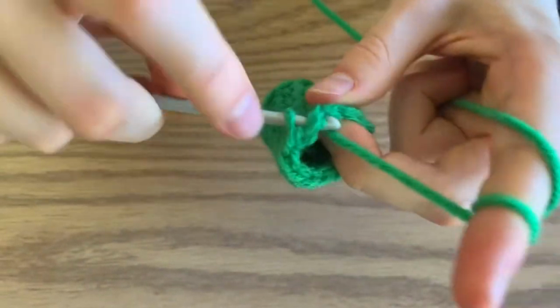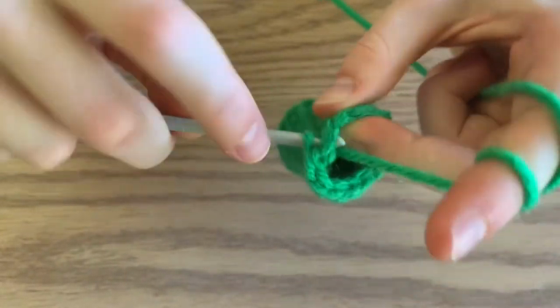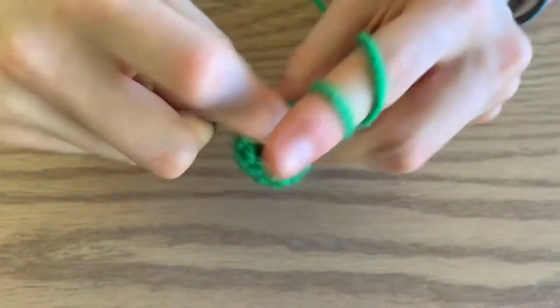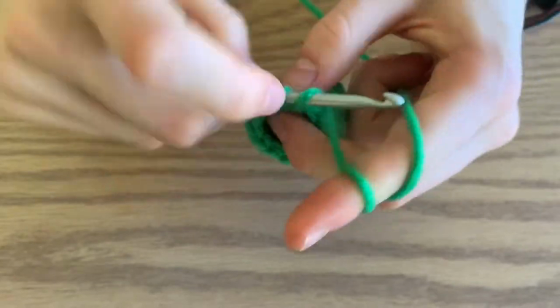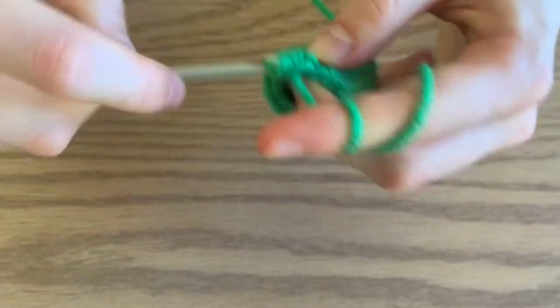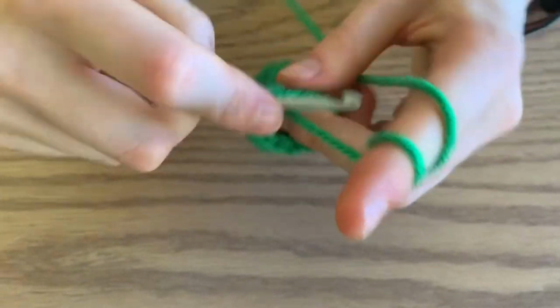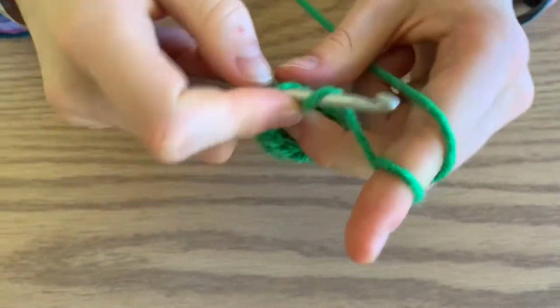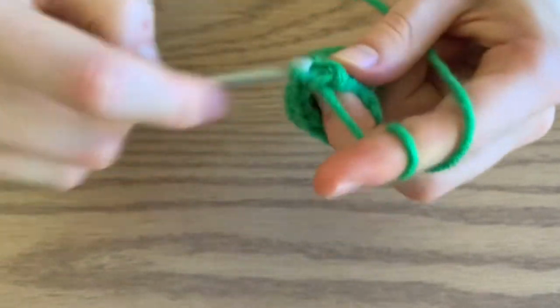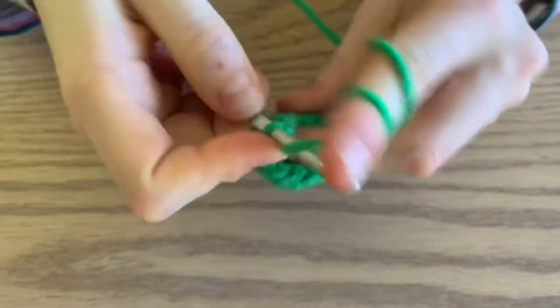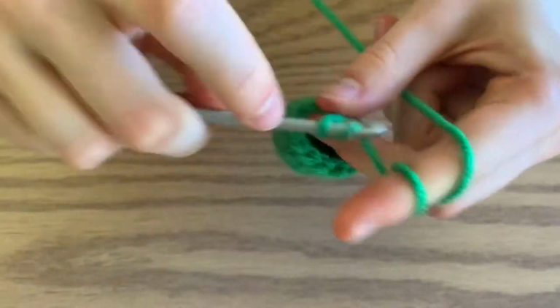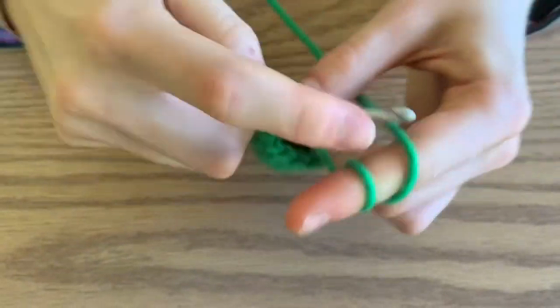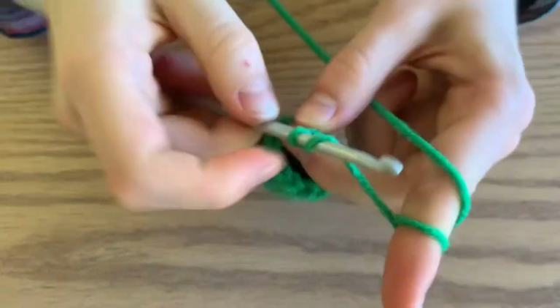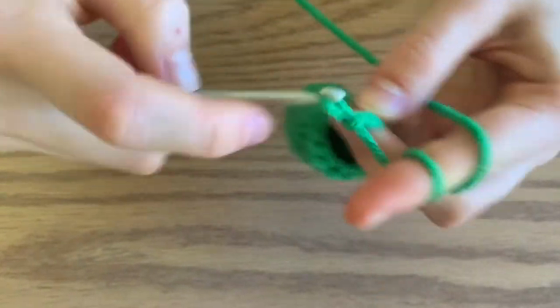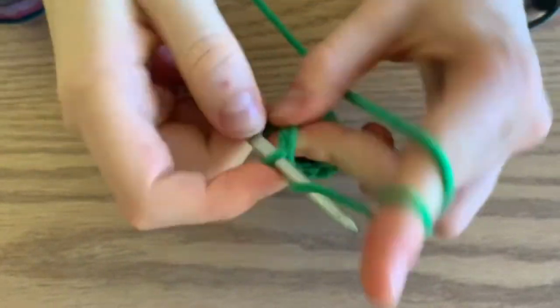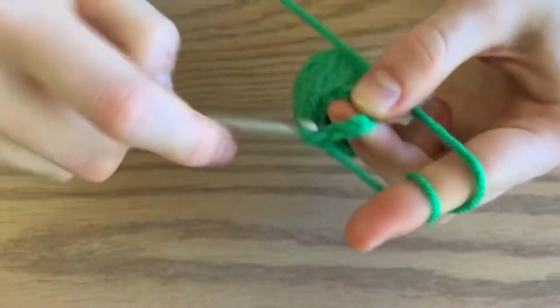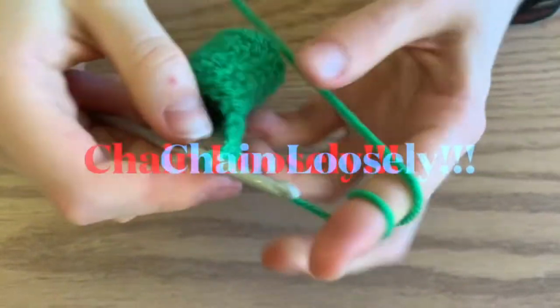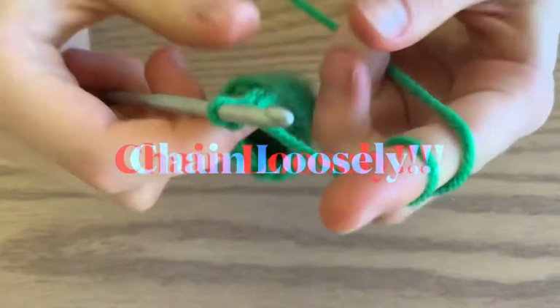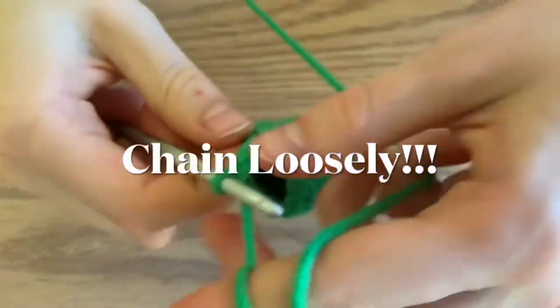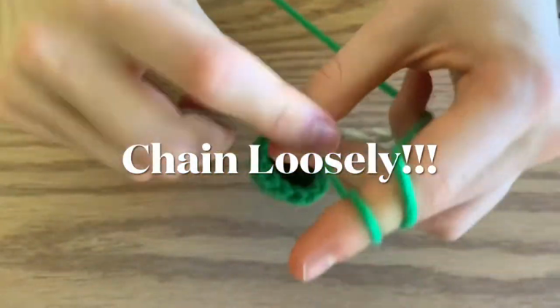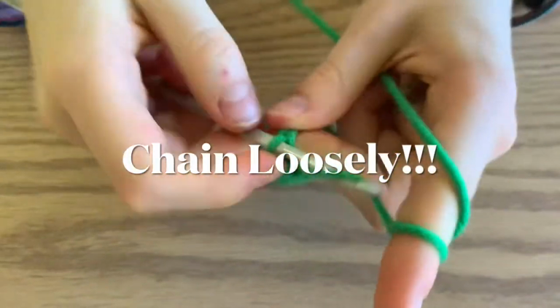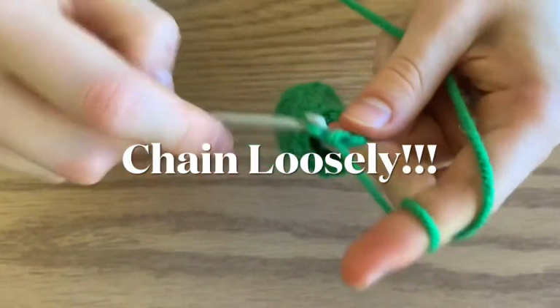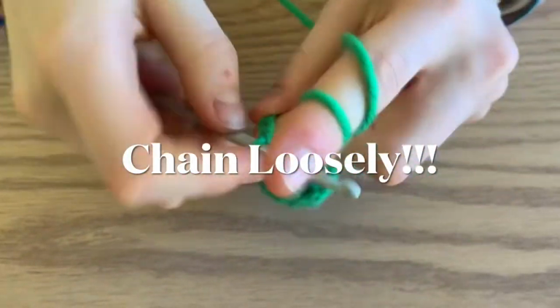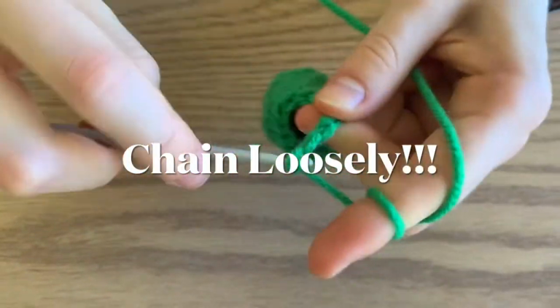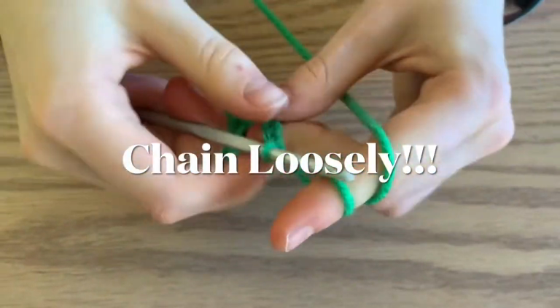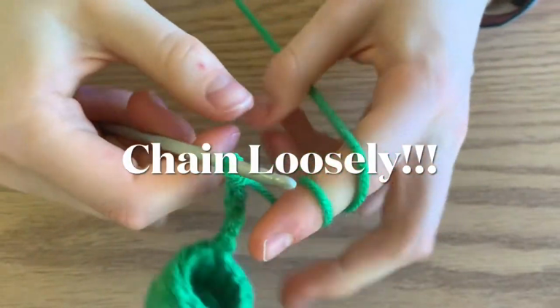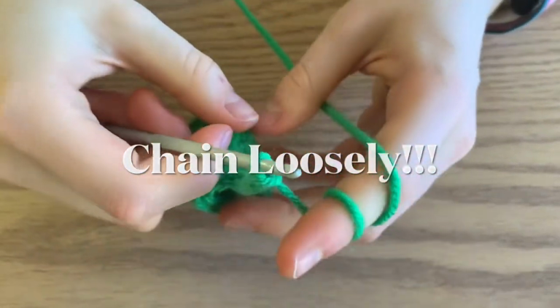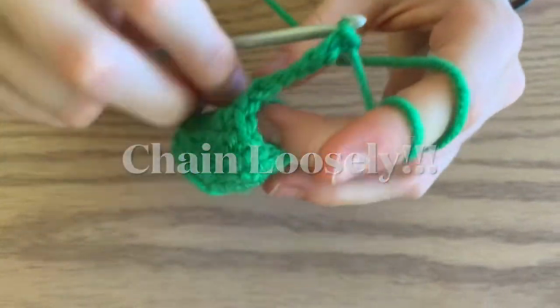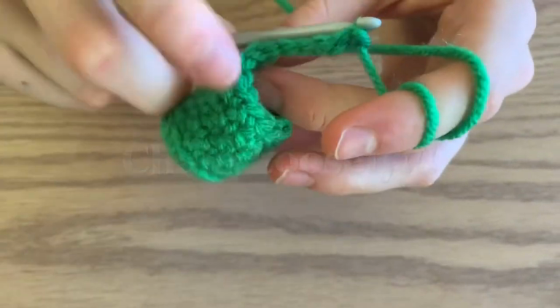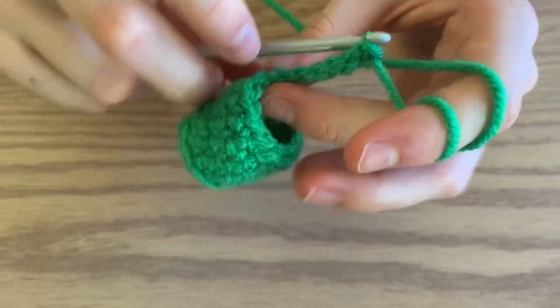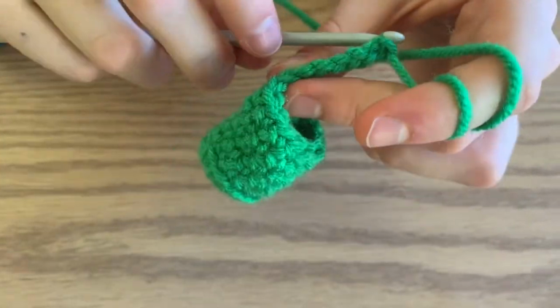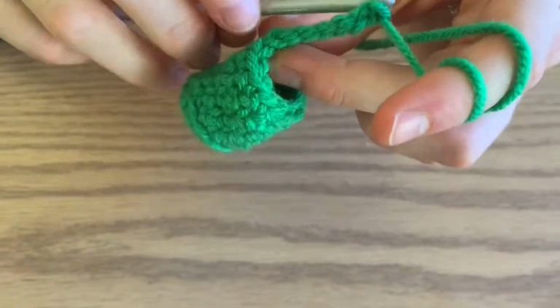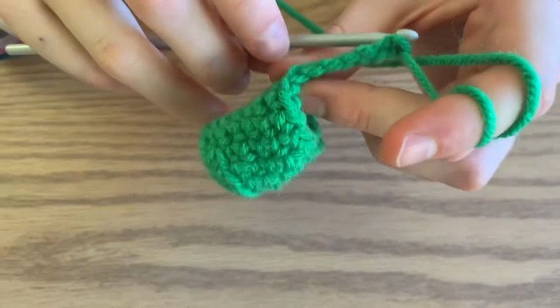Then you're going to chain six, and then go back into your base. Count back four — that's where you started.